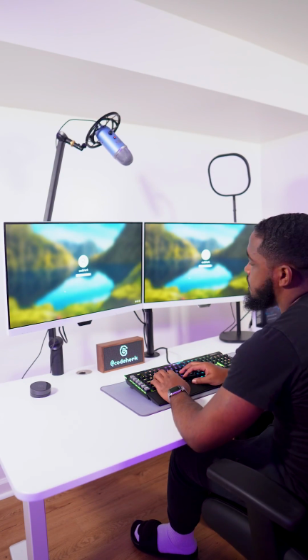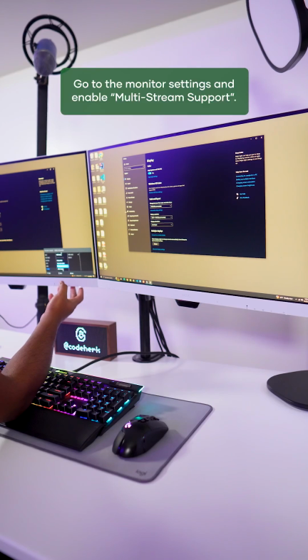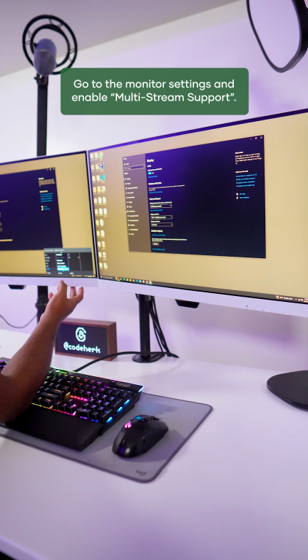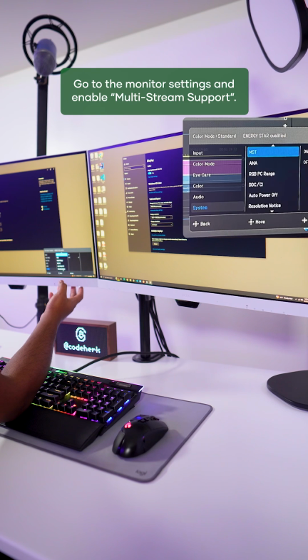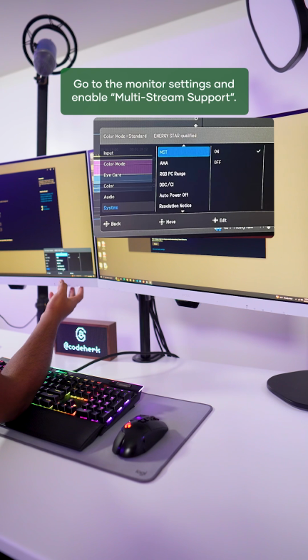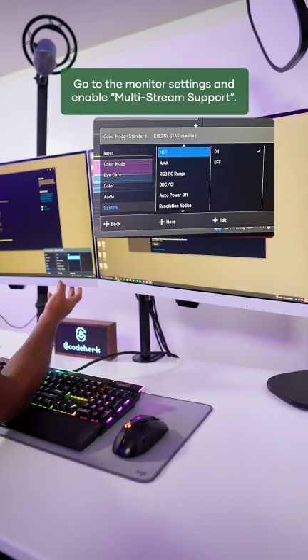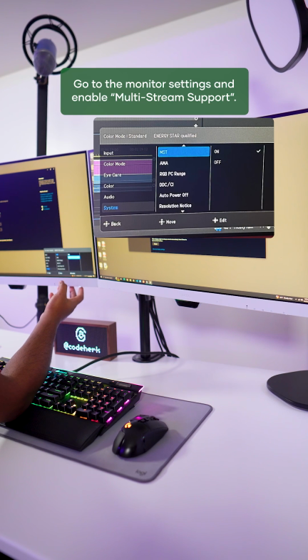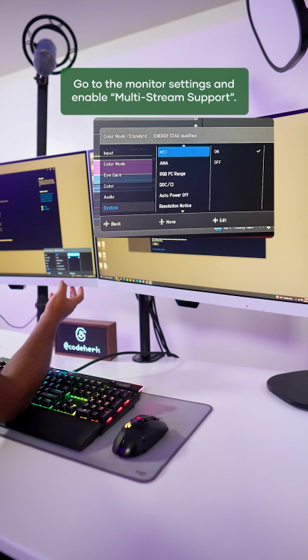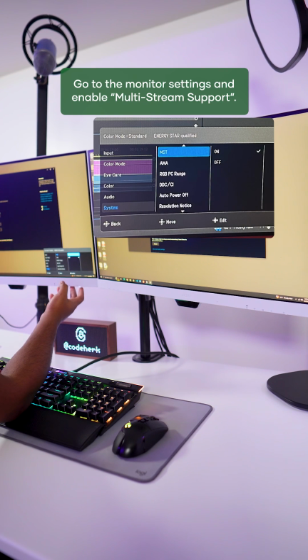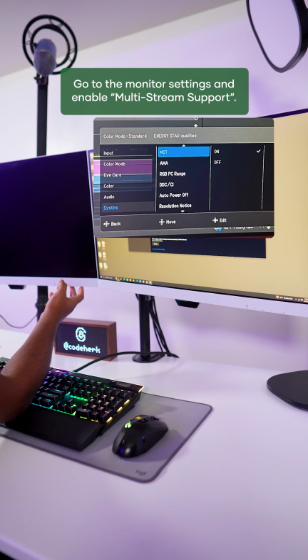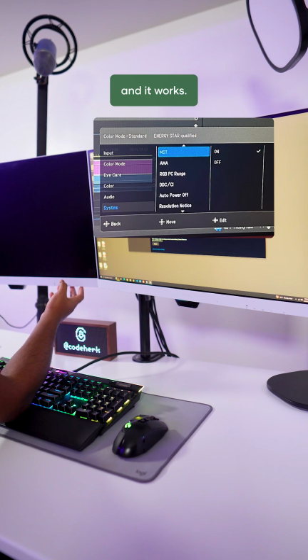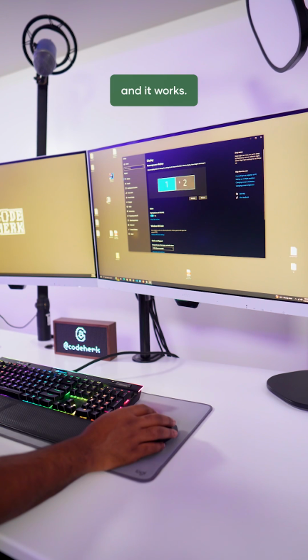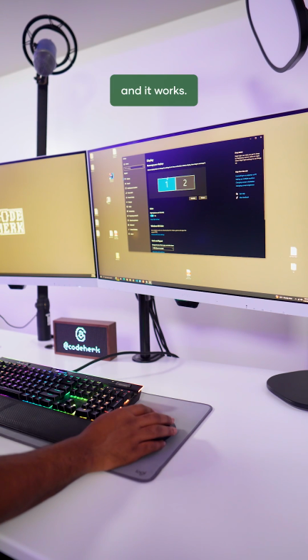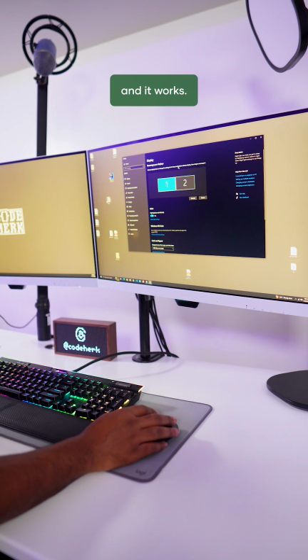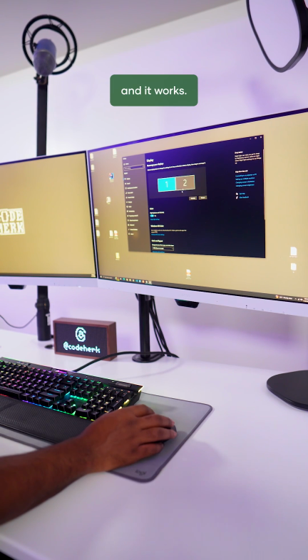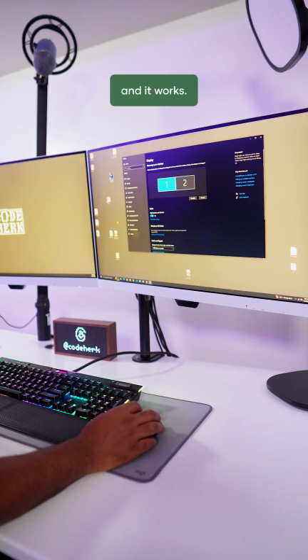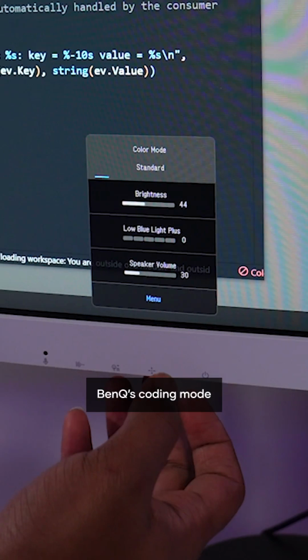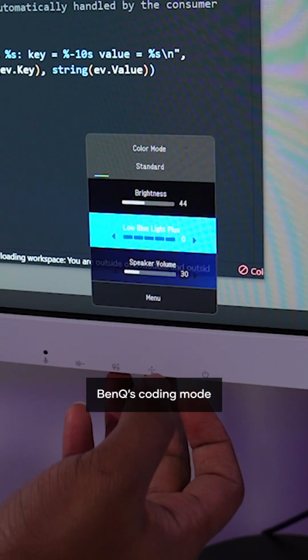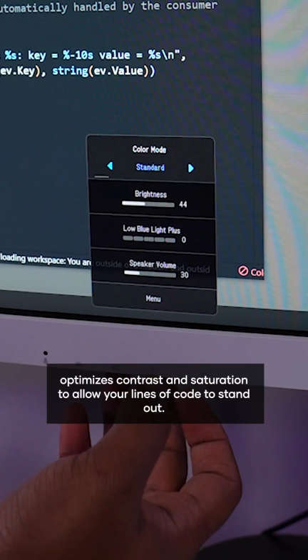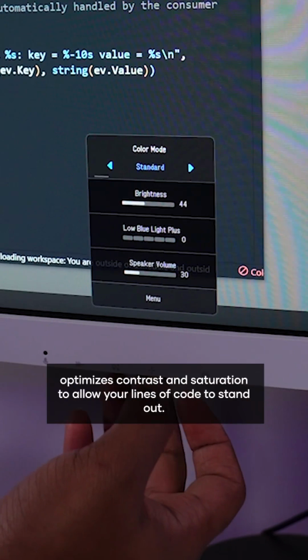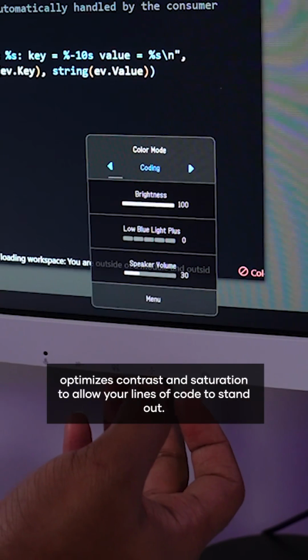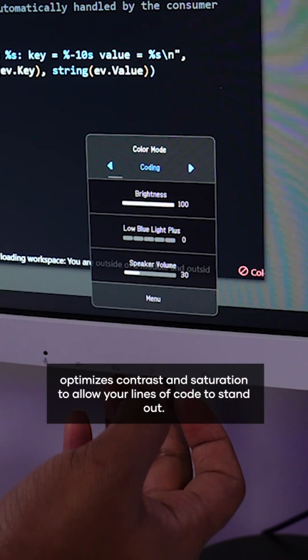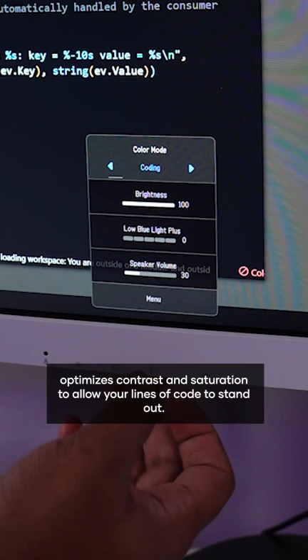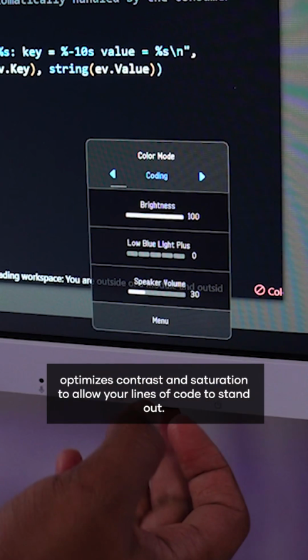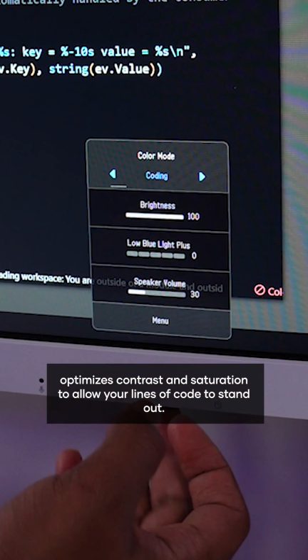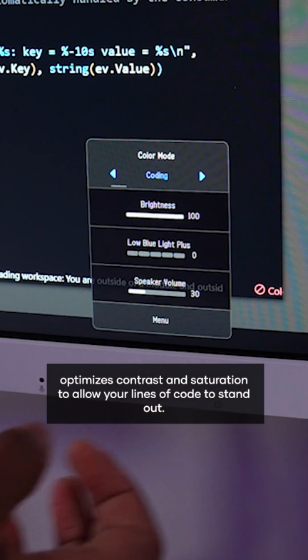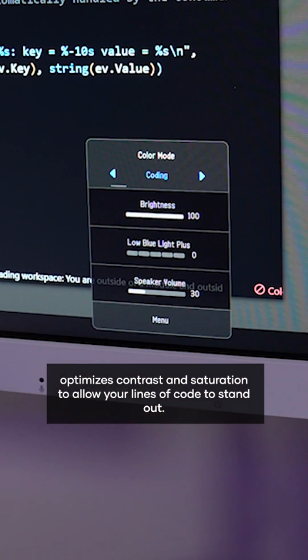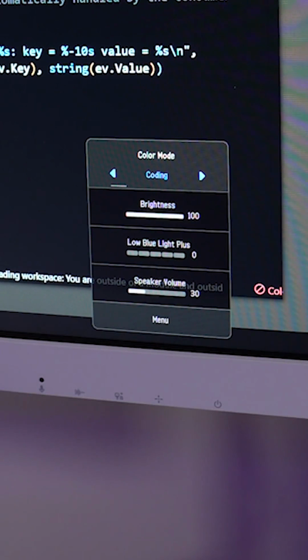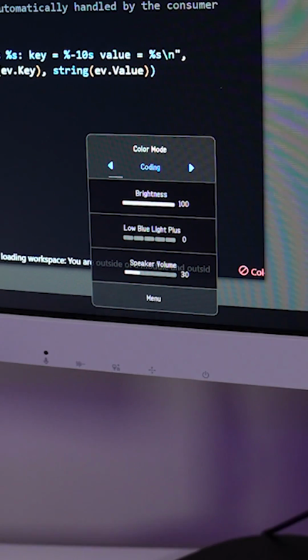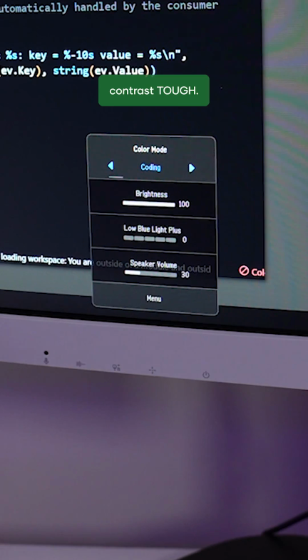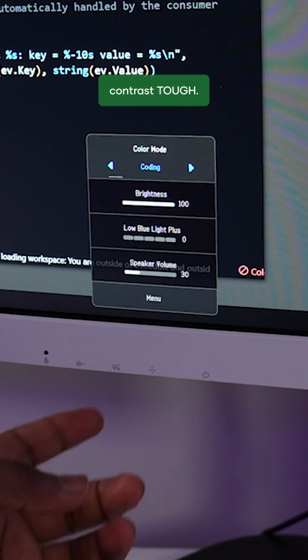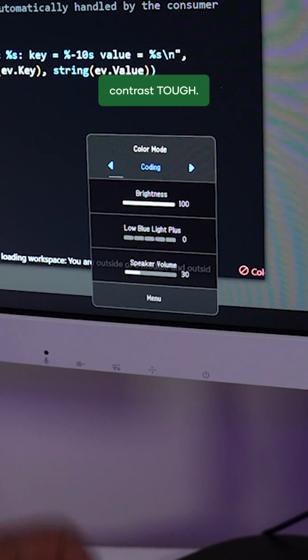Go to the monitor settings and enable multi-stream support and it works. BenQ's coding mode will optimize contrast and saturation to allow your lines of code to stand out. Contrast — tough.